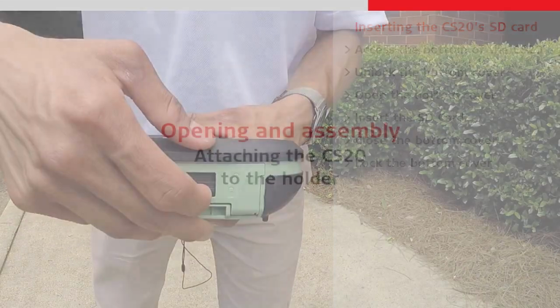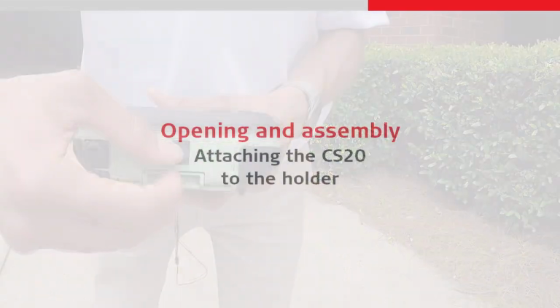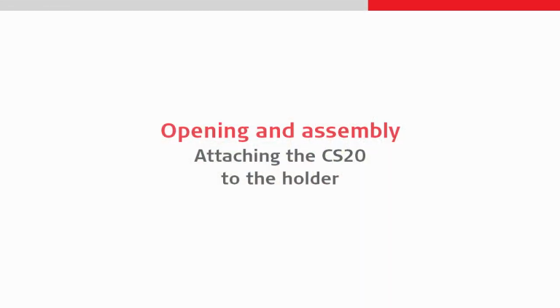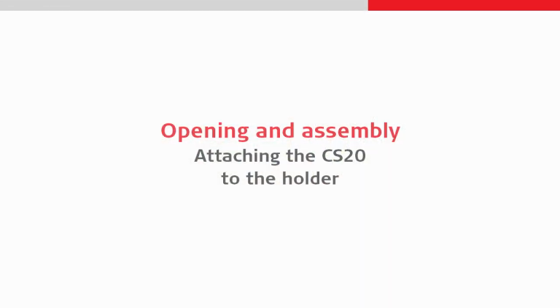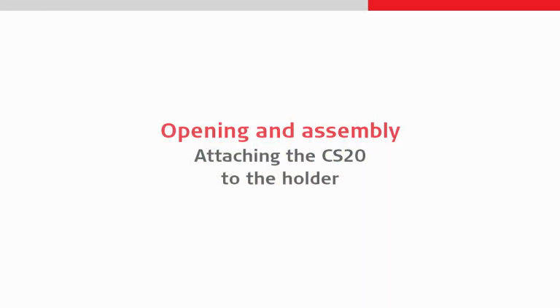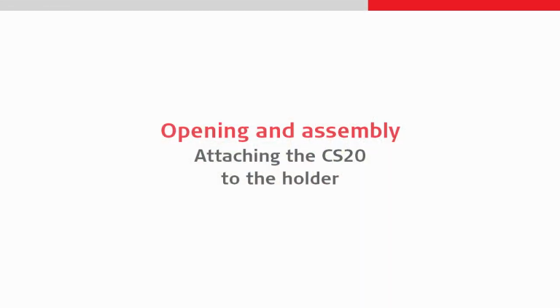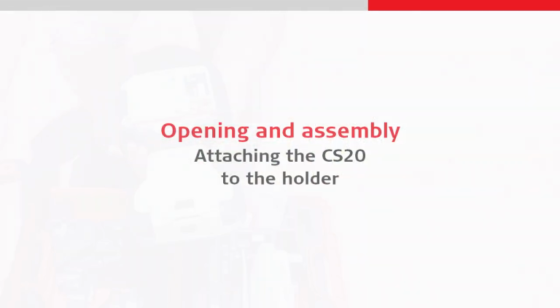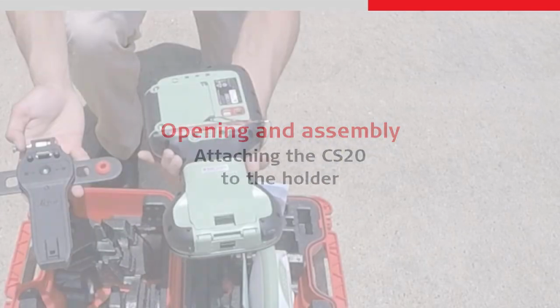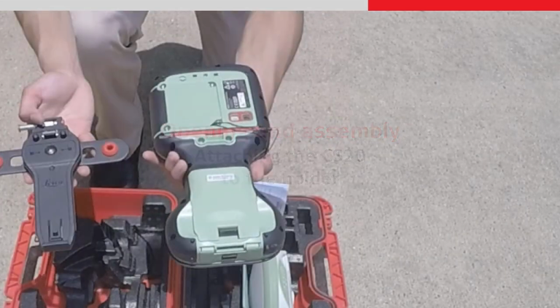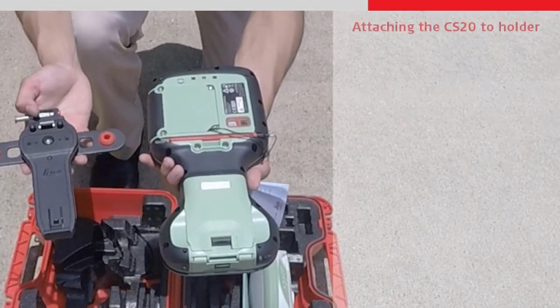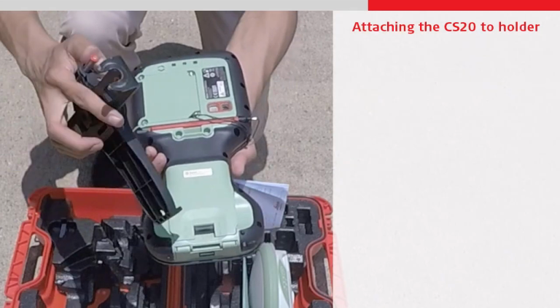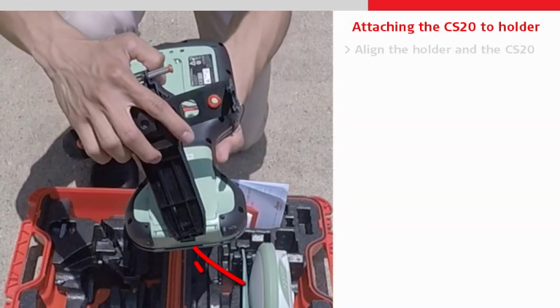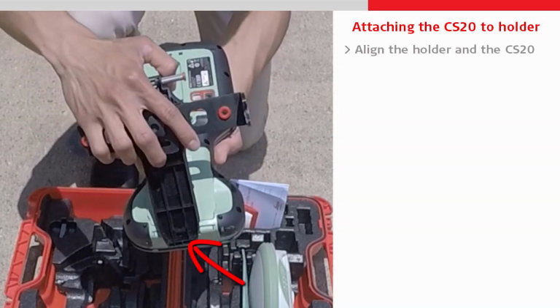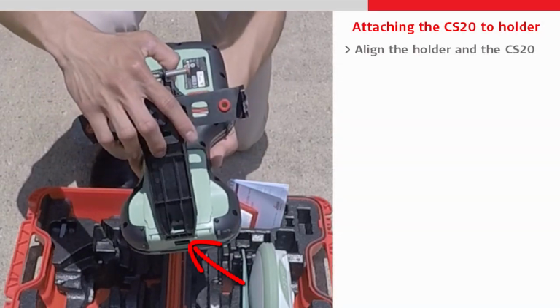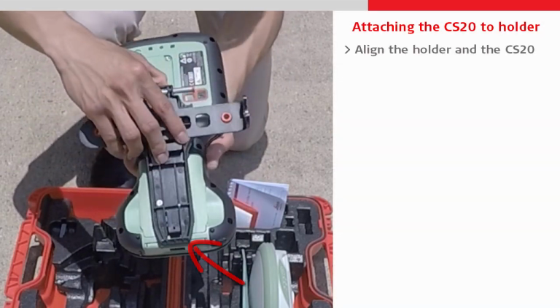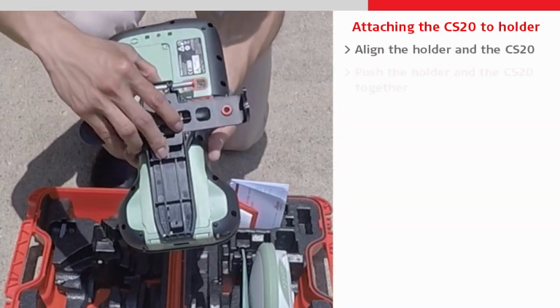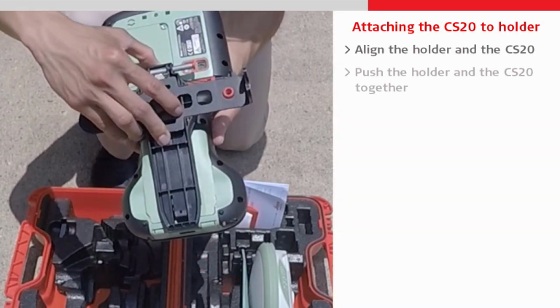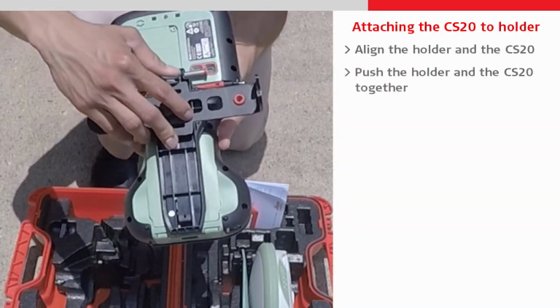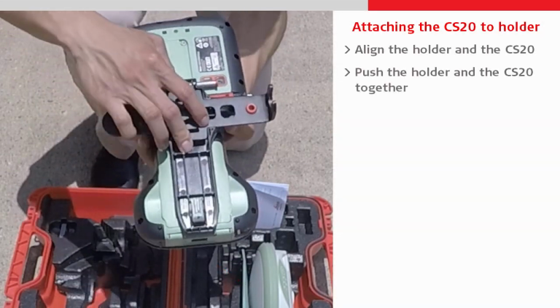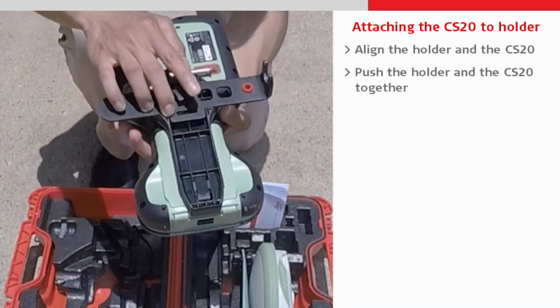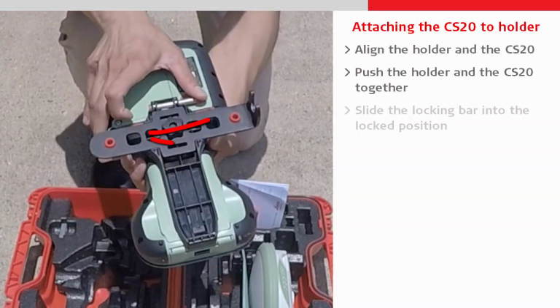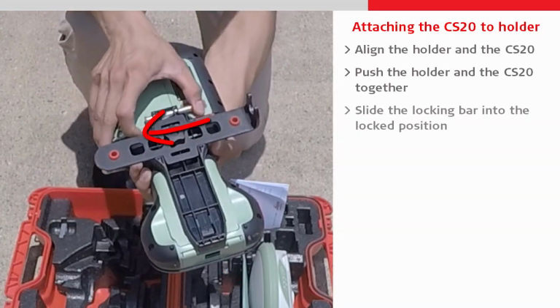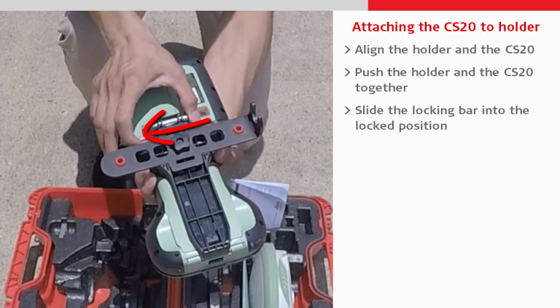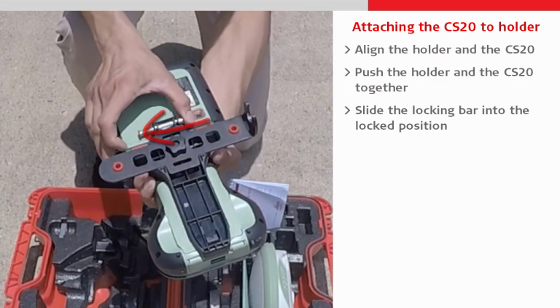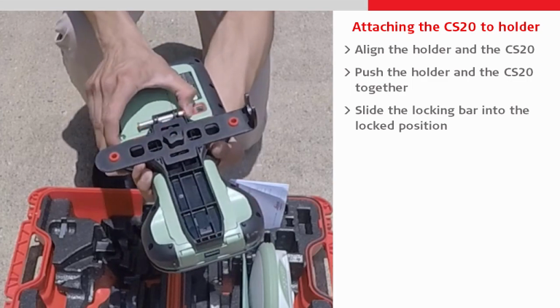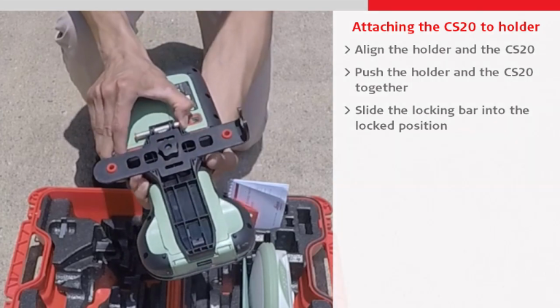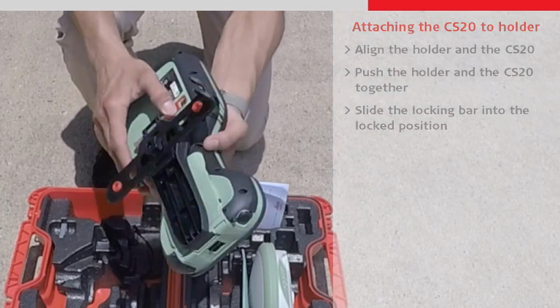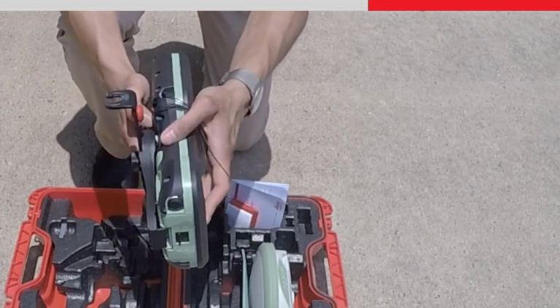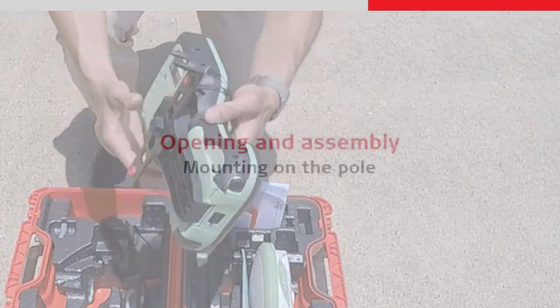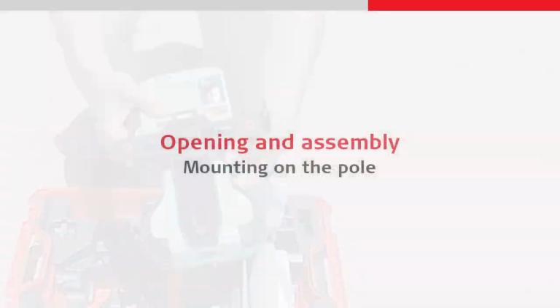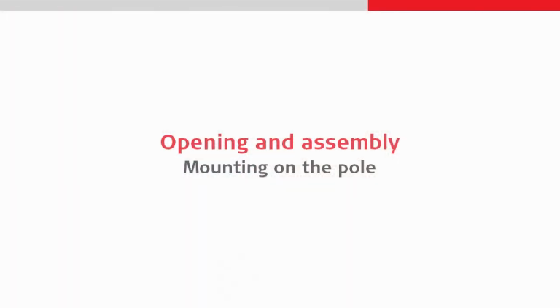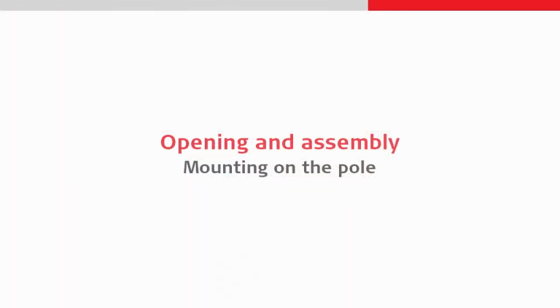Then we can attach the CS20 back onto the holder by first aligning the bottom of the CS20 with the bottom lip of the holder, and then pushing the two components together and sliding the locking bar back into the locked position.